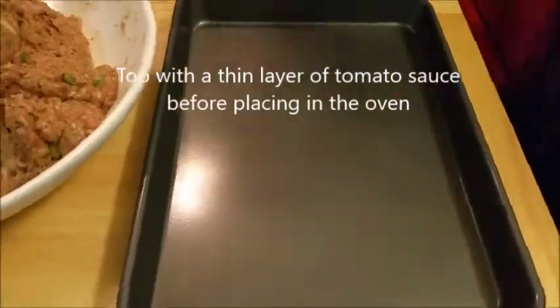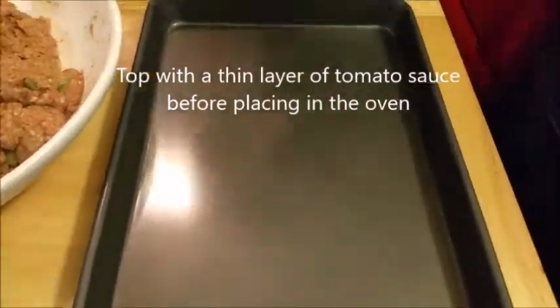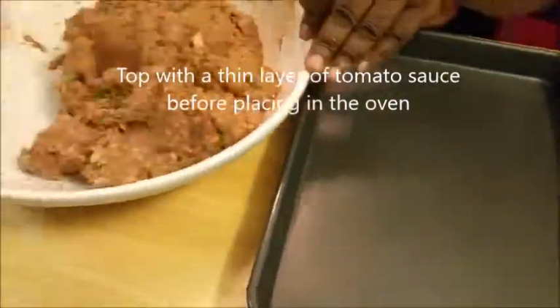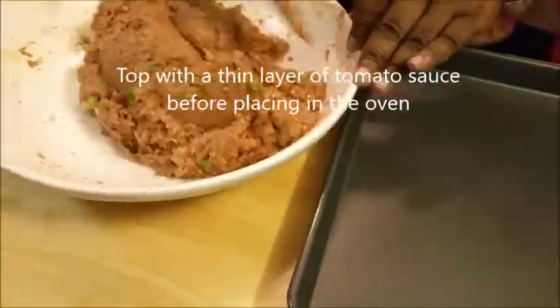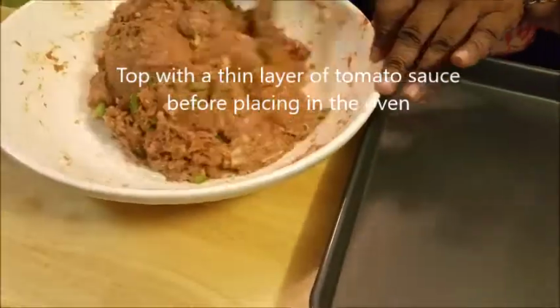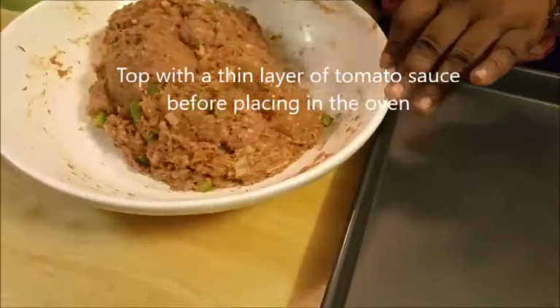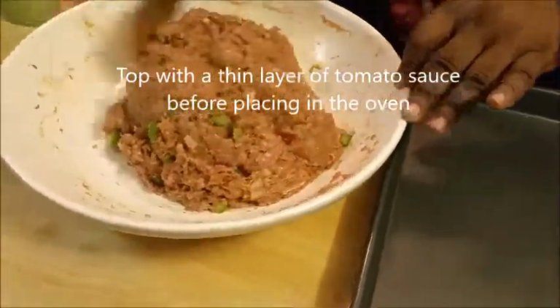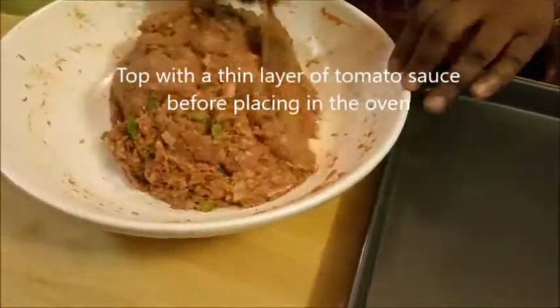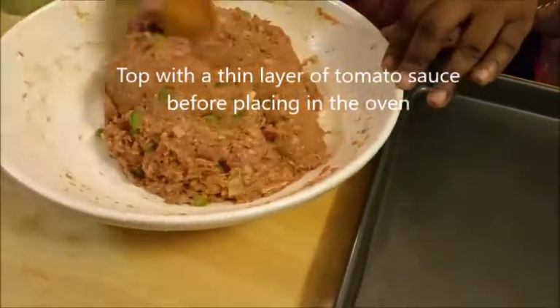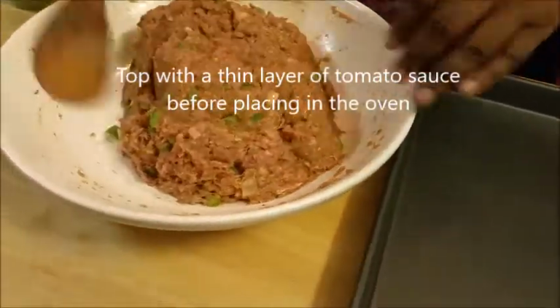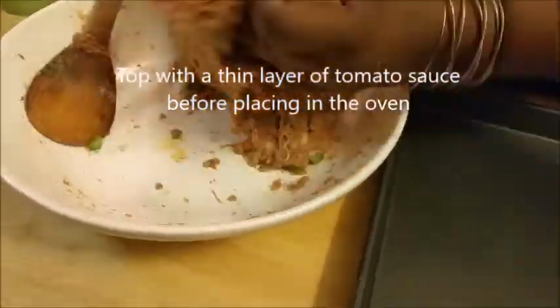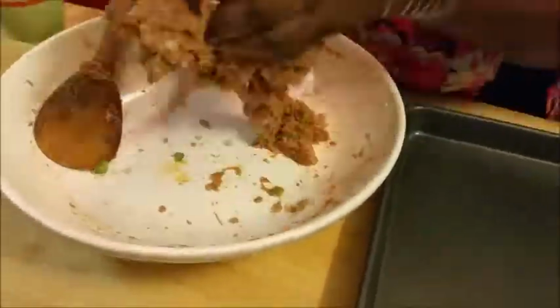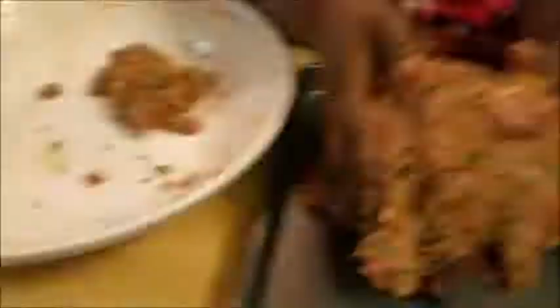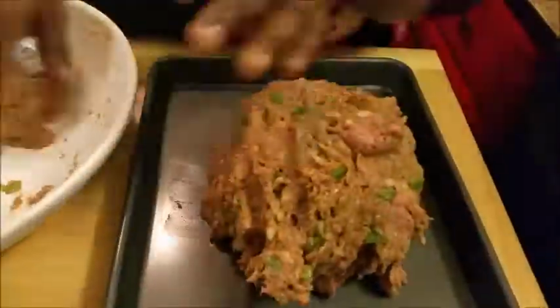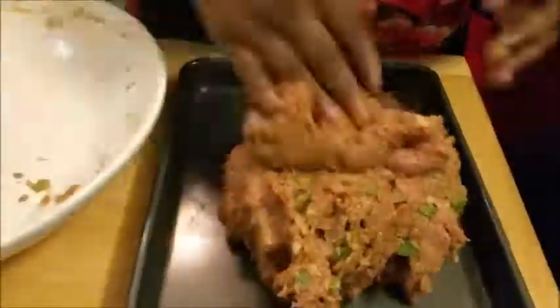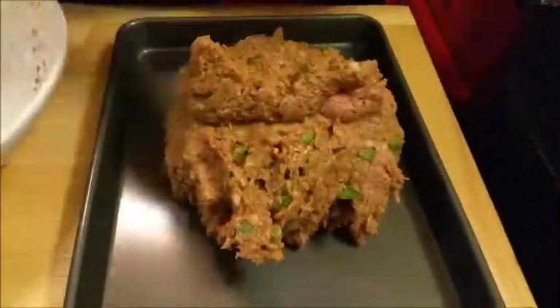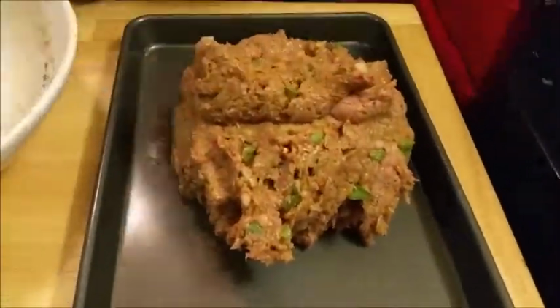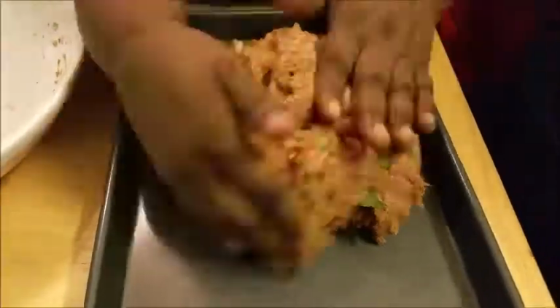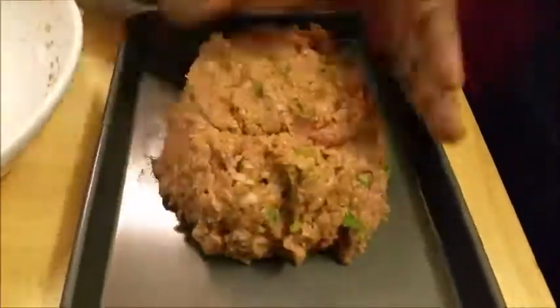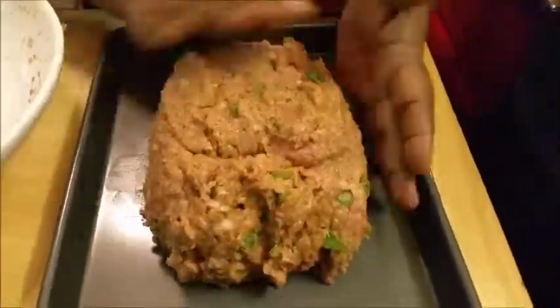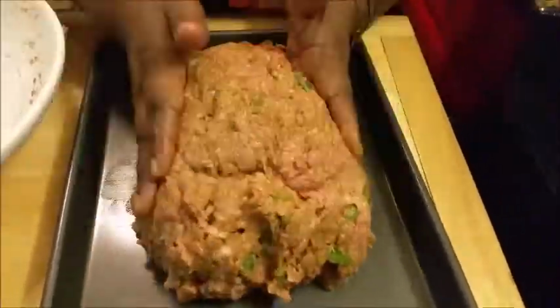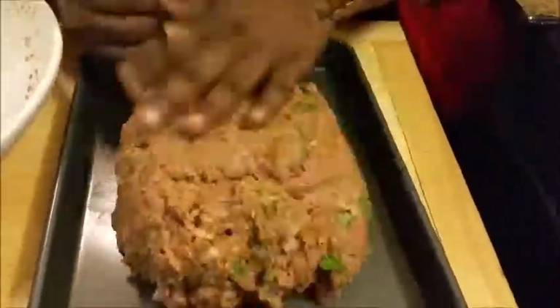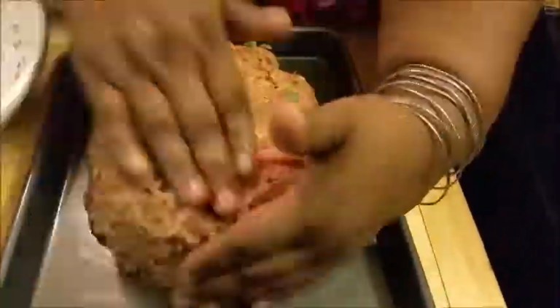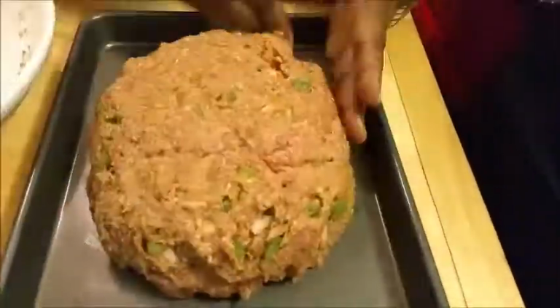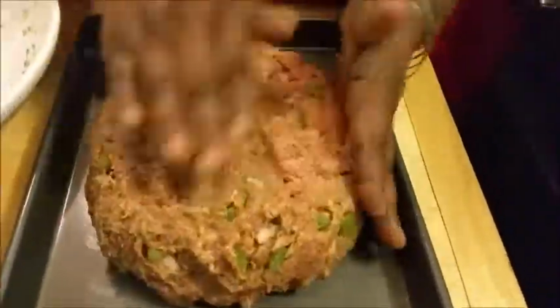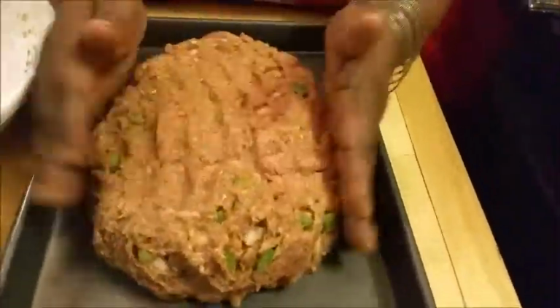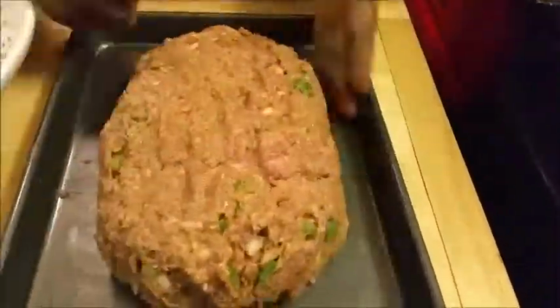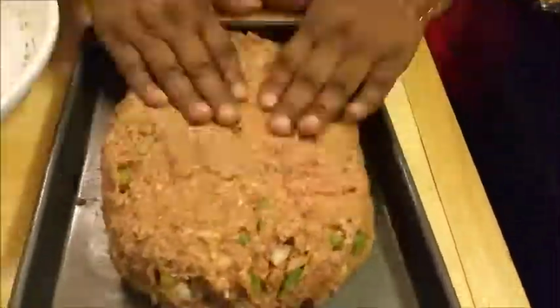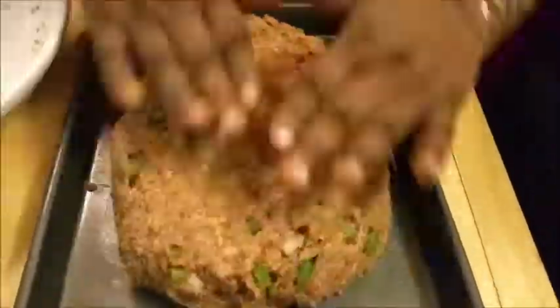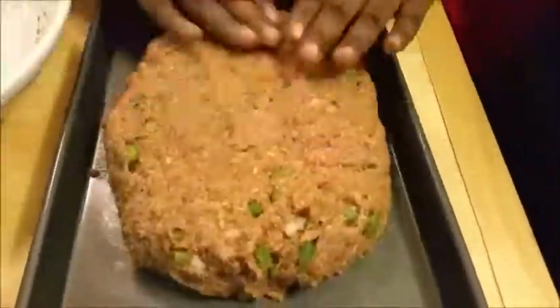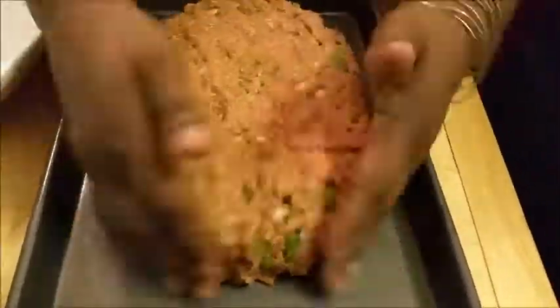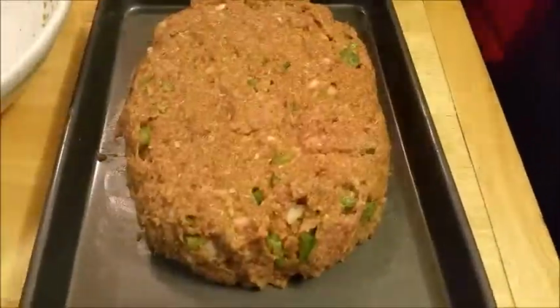You can see that I'm still mixing it. Now I'm getting ready to place it on my cookie sheet. You can shape it any way, shape, form, or fashion.